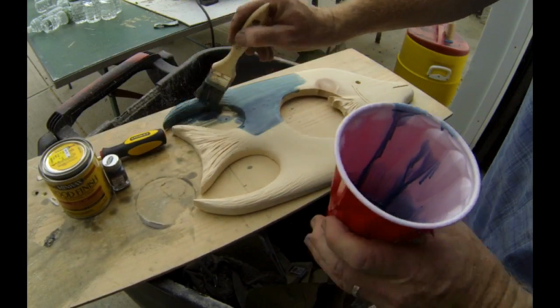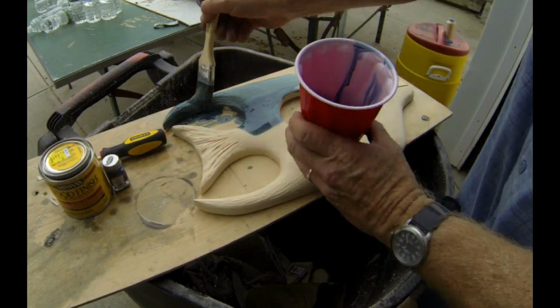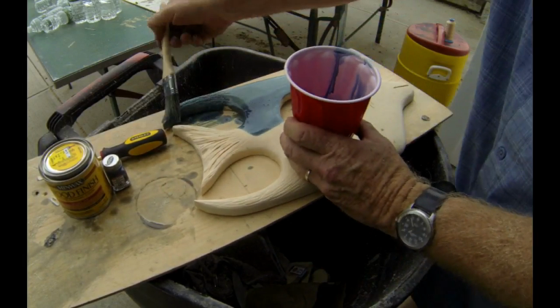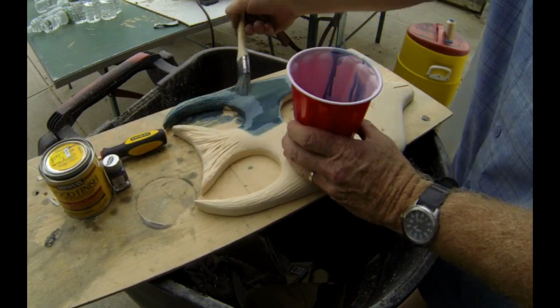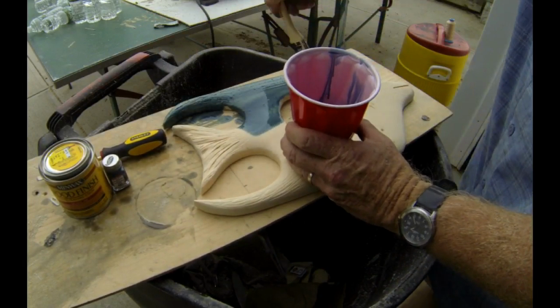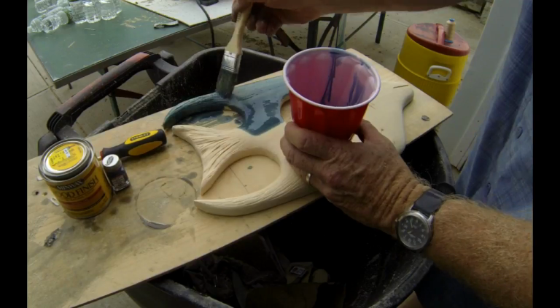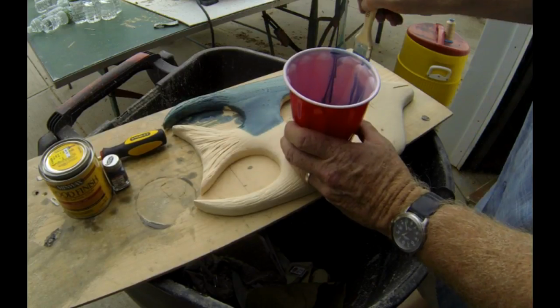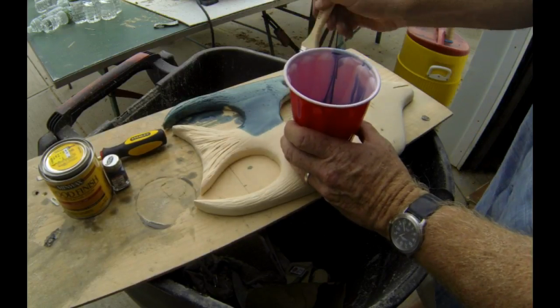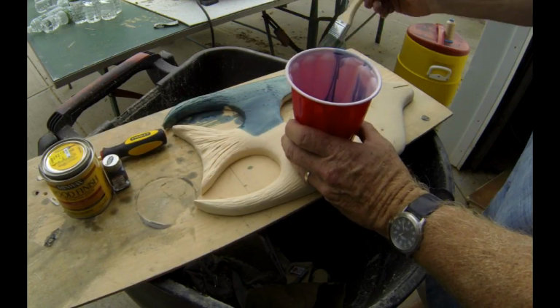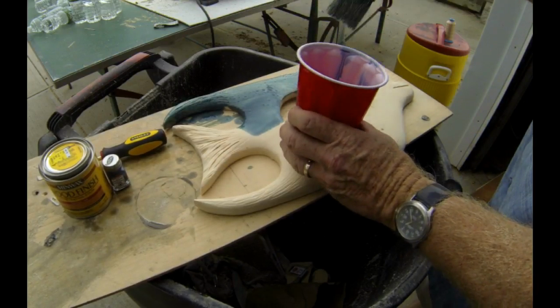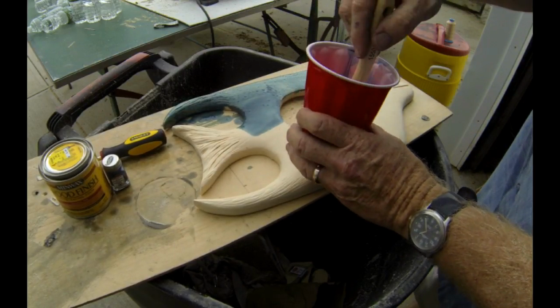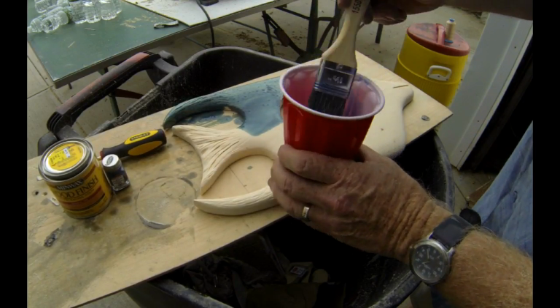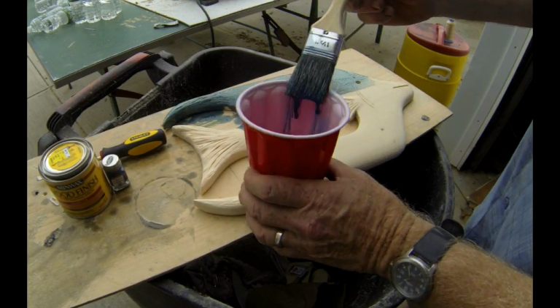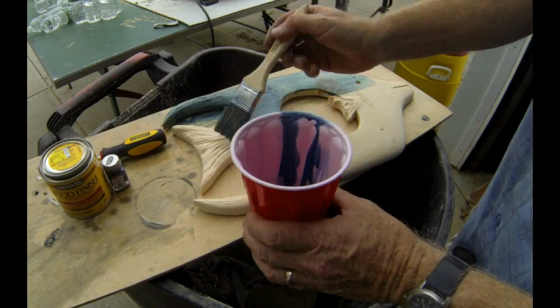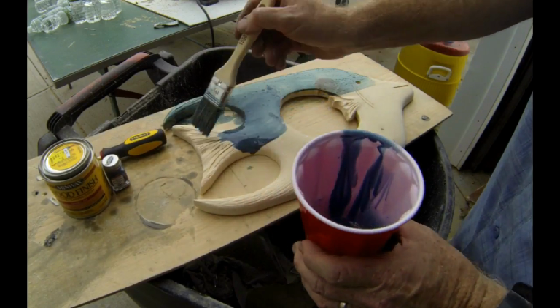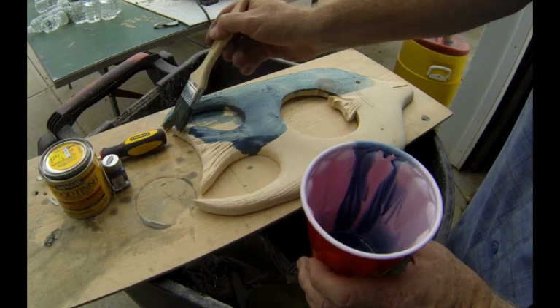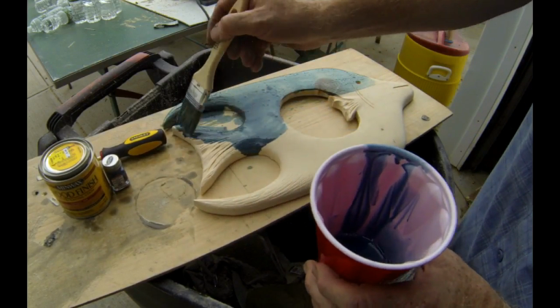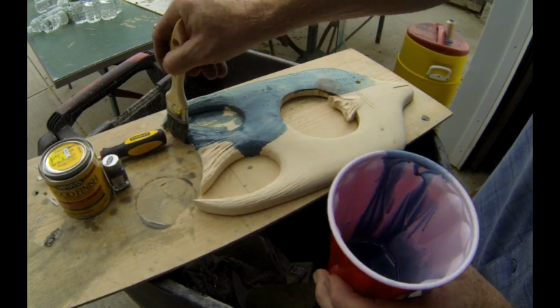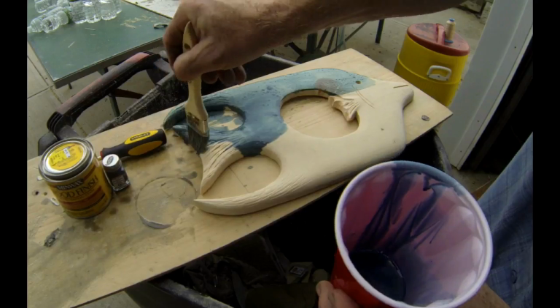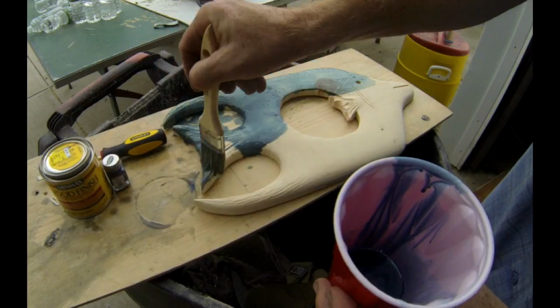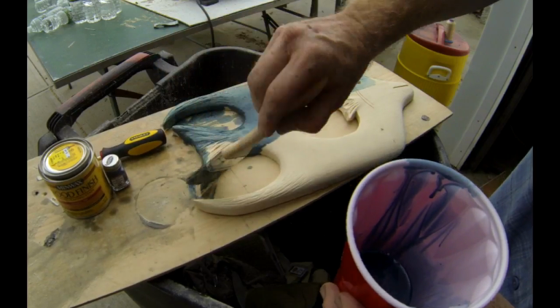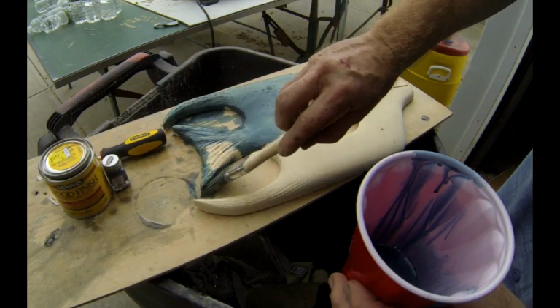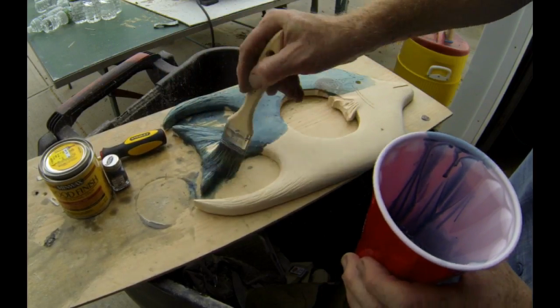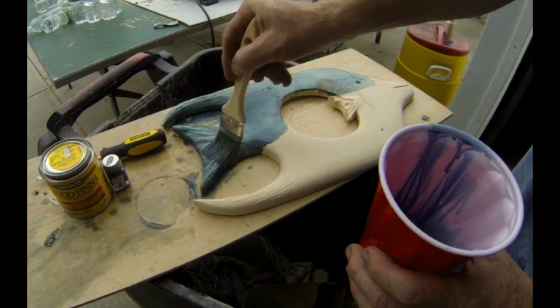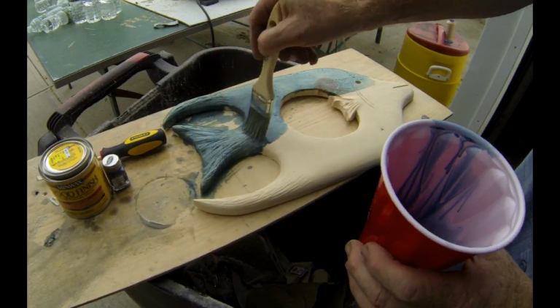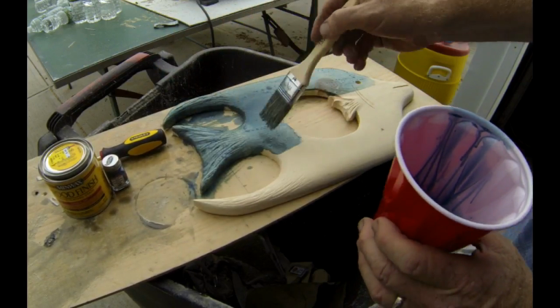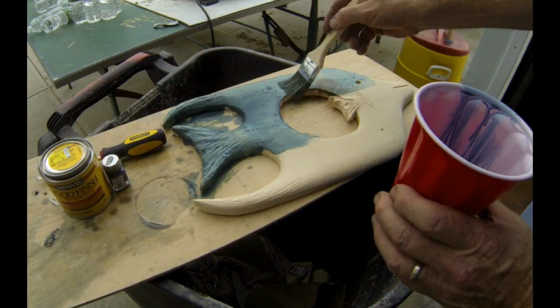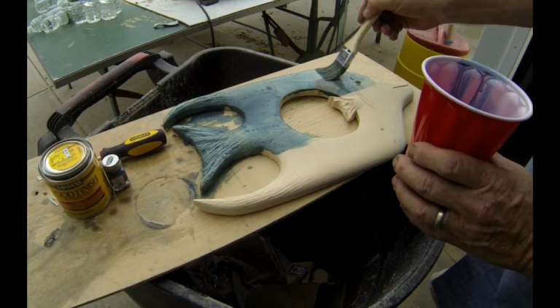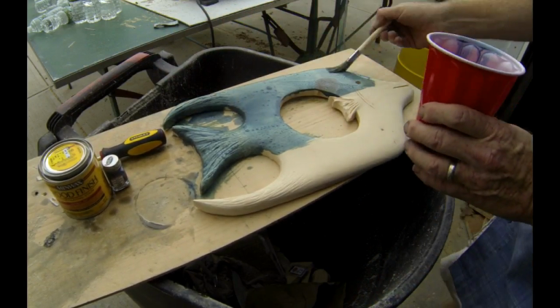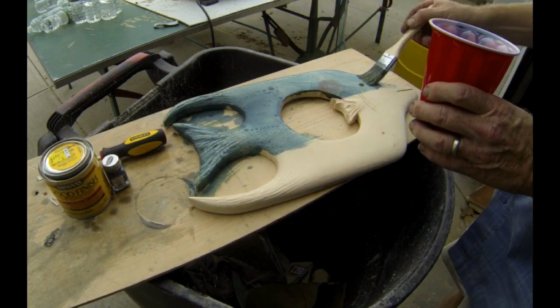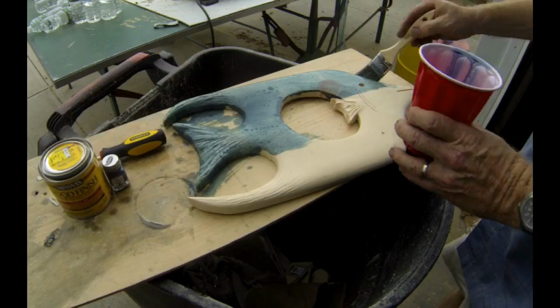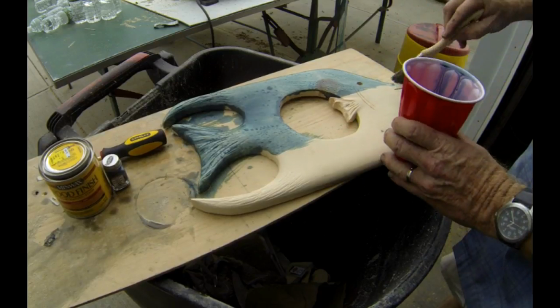I mixed up a little of my own blue stain. I actually did a whole separate video on mixing your own colored stain. Very simple — I started with a natural color stain, poured a little bit into this cup, and added a few drops of blue paint.